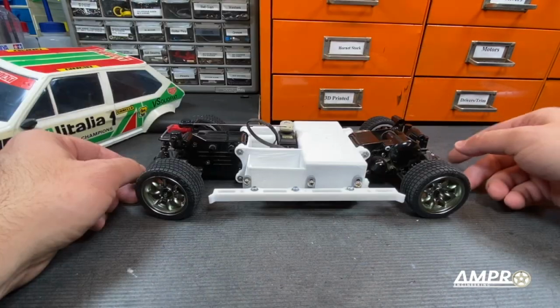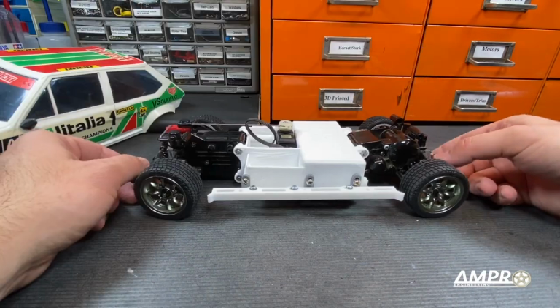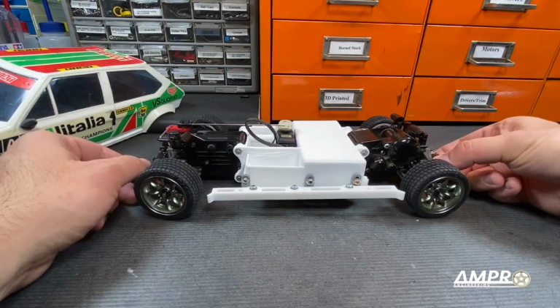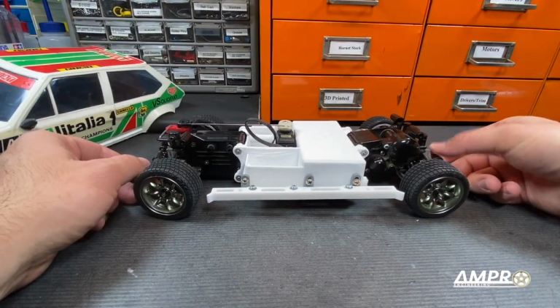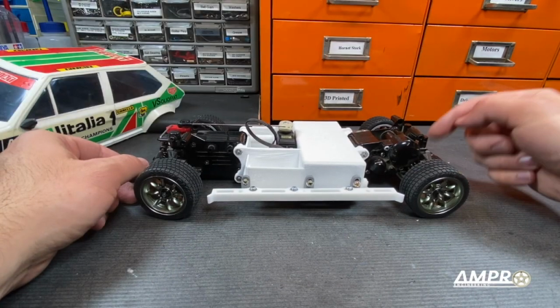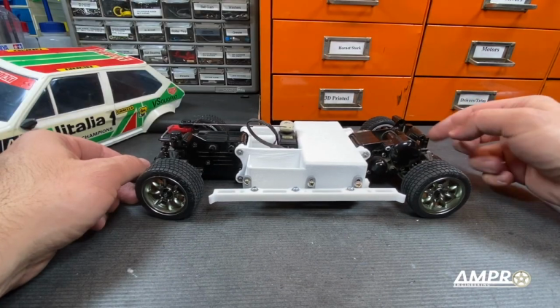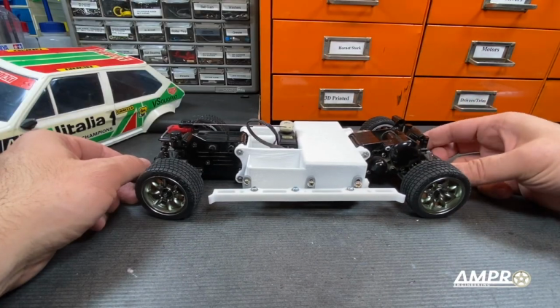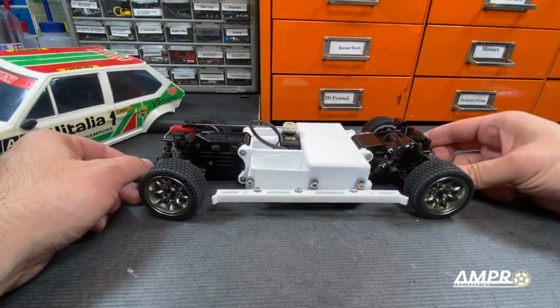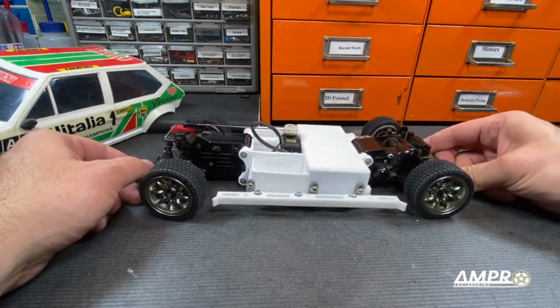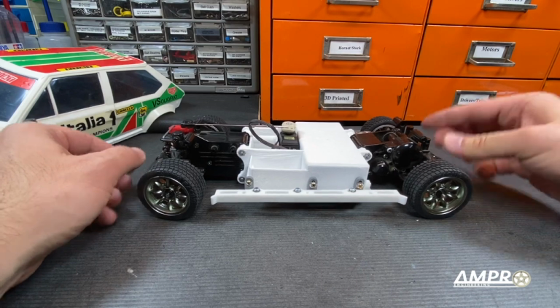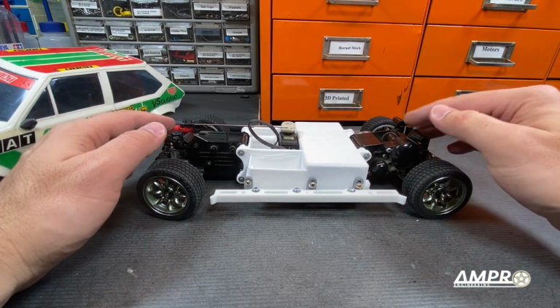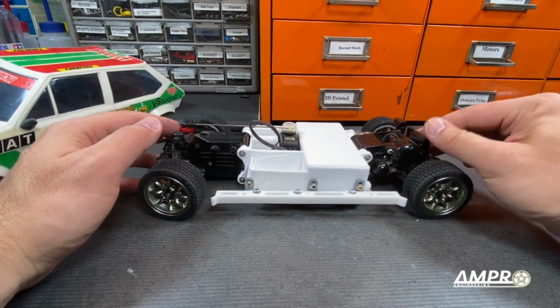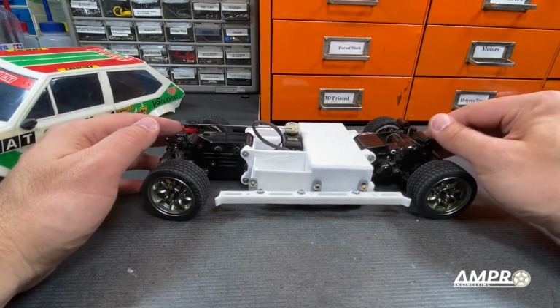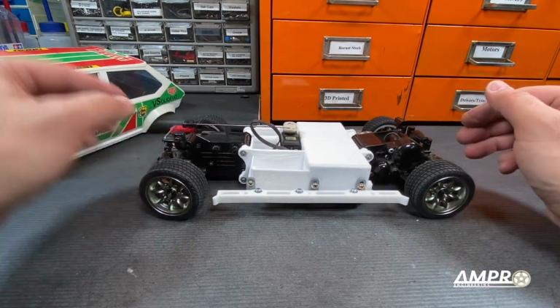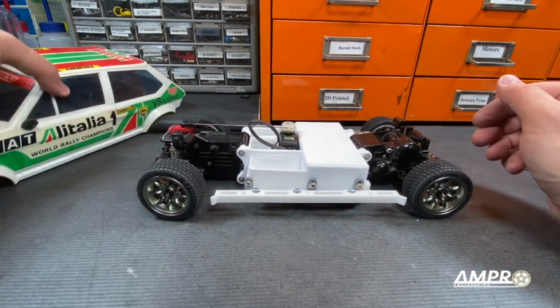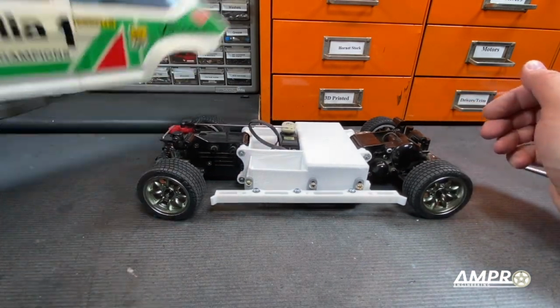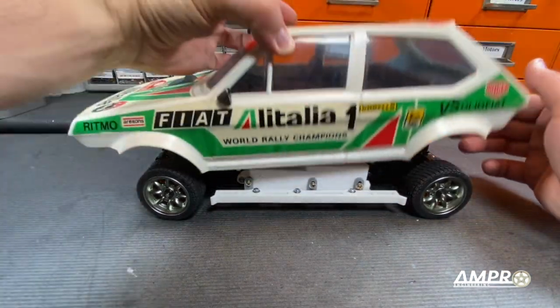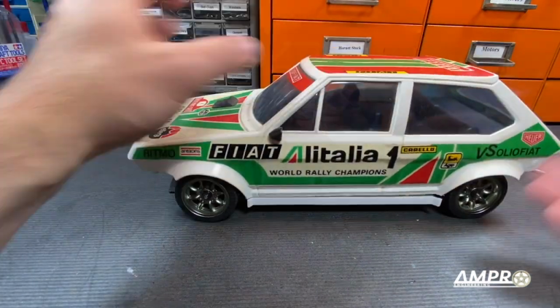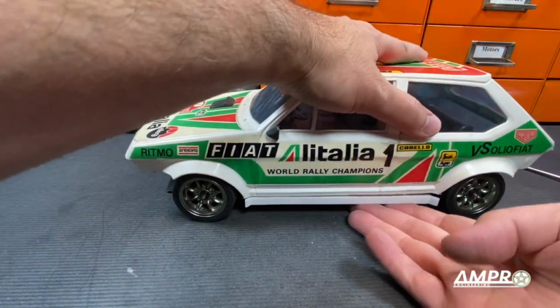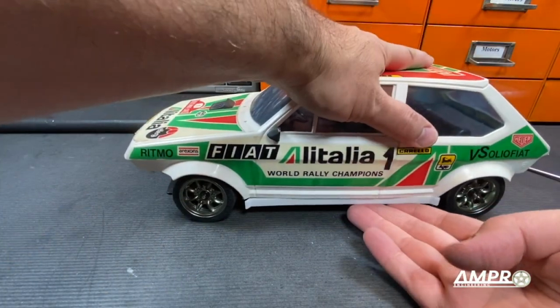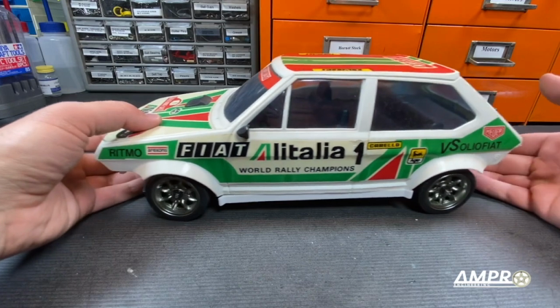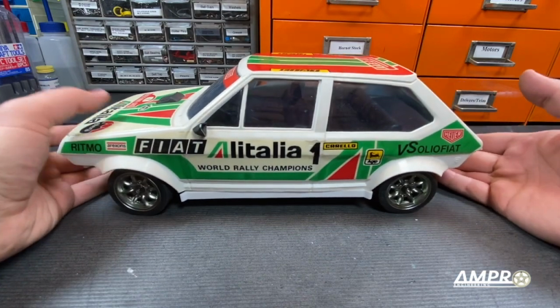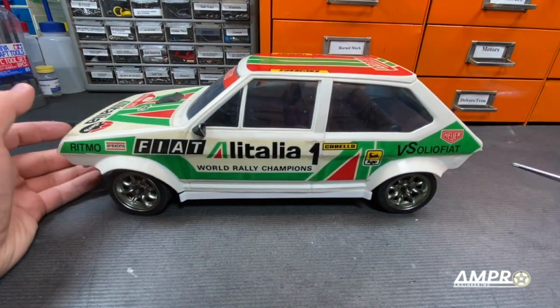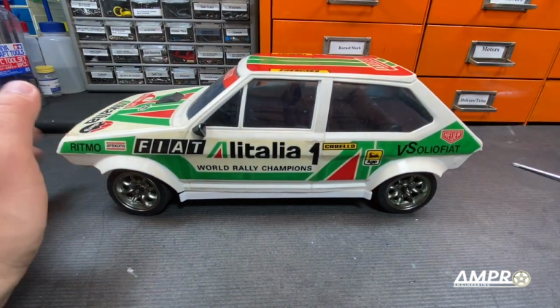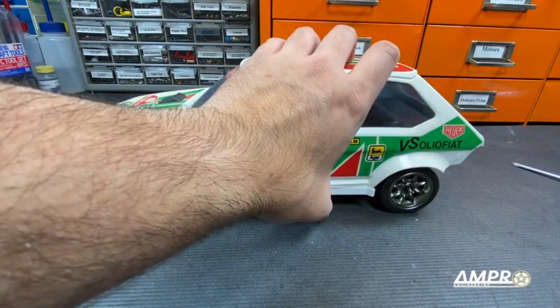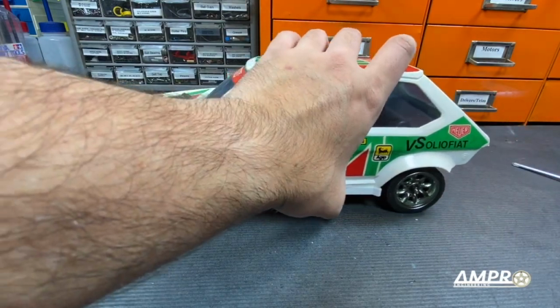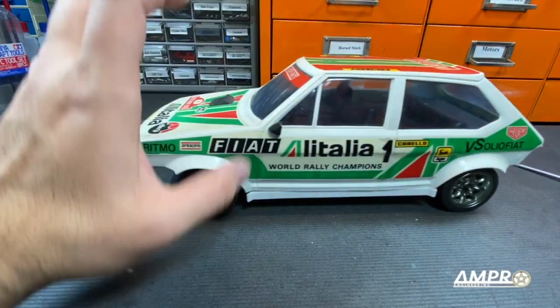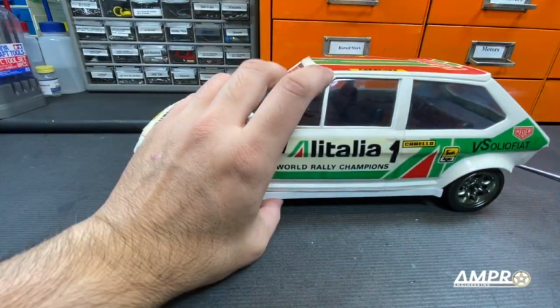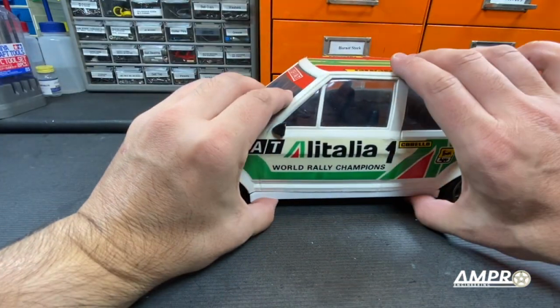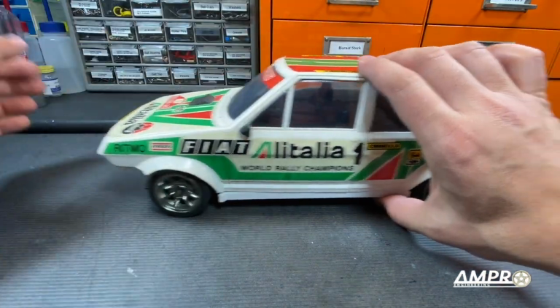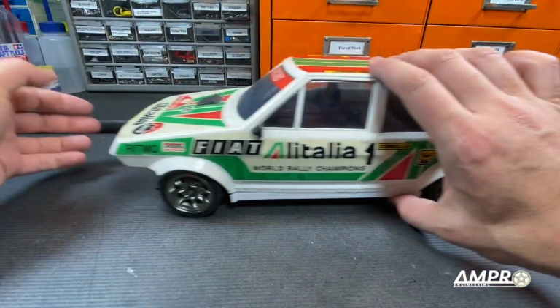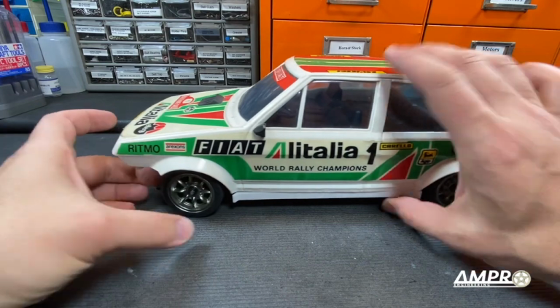The rear doesn't line up, so we can raise that up. I think what'll help too is if I shim the rear shock because right now it's sagging a bit at the rear — but that is pretty much it right there. Yeah, that's it.